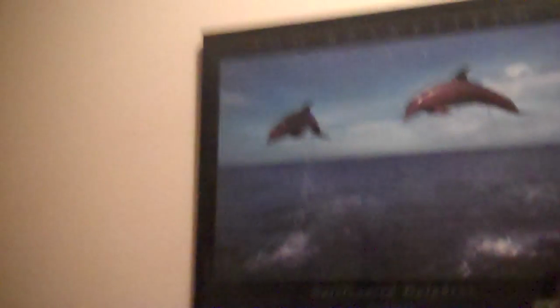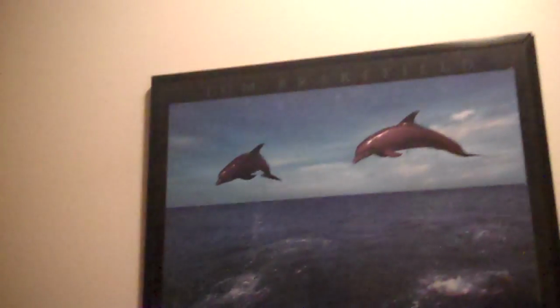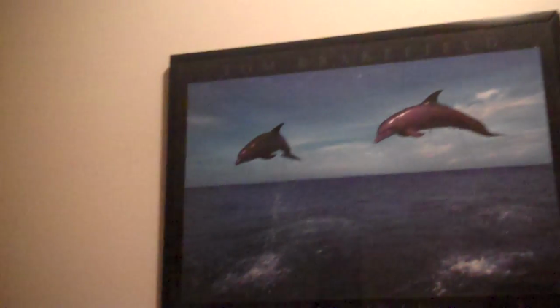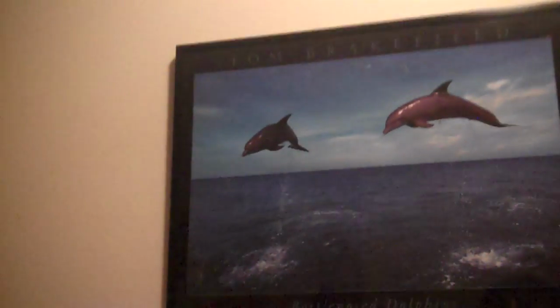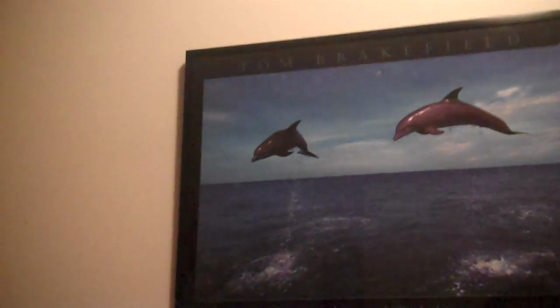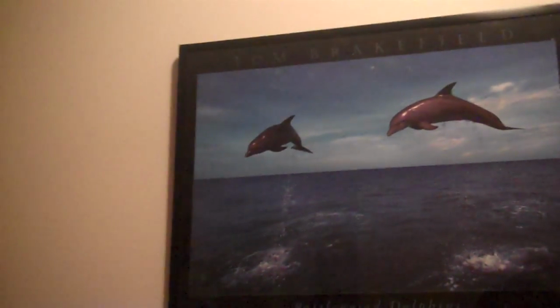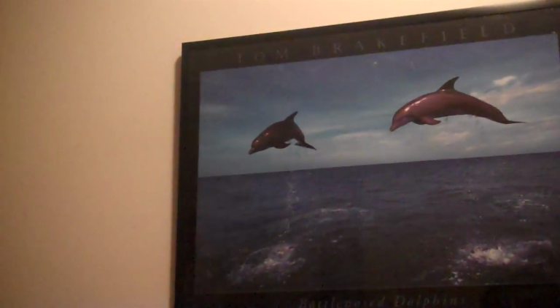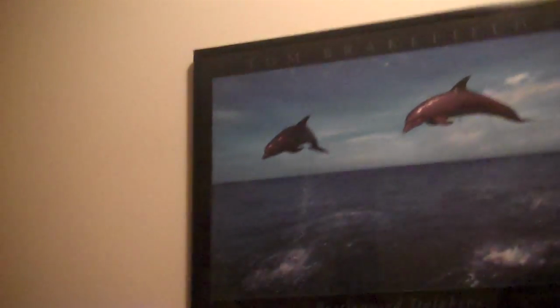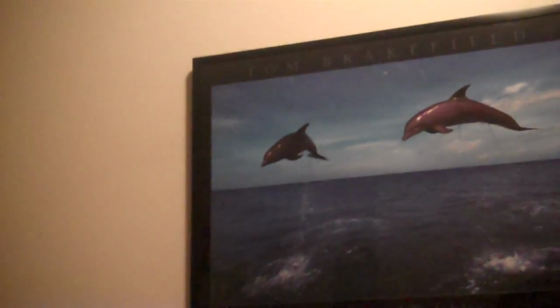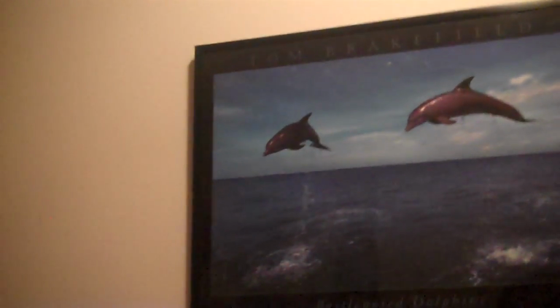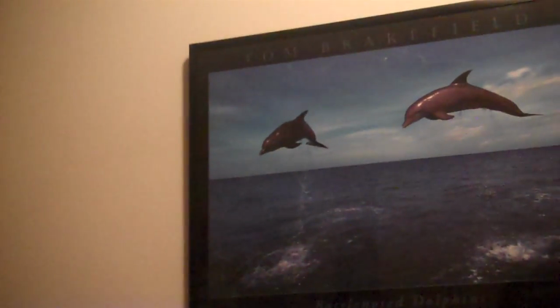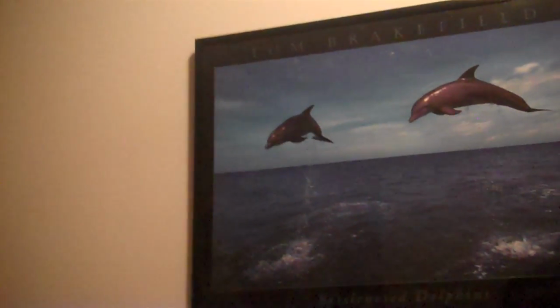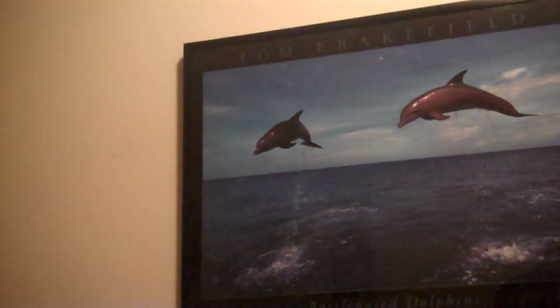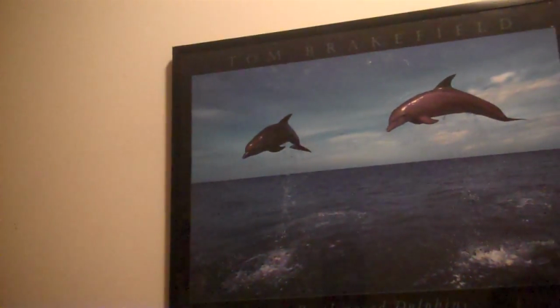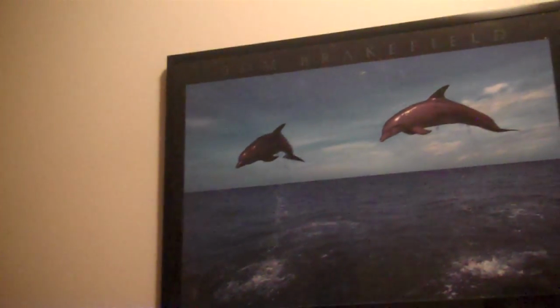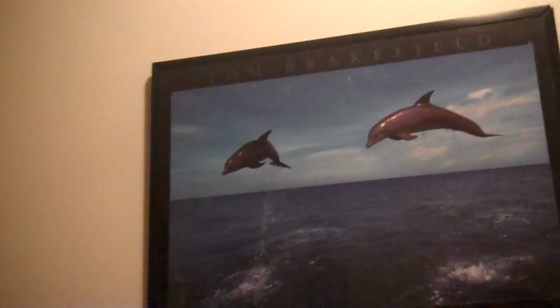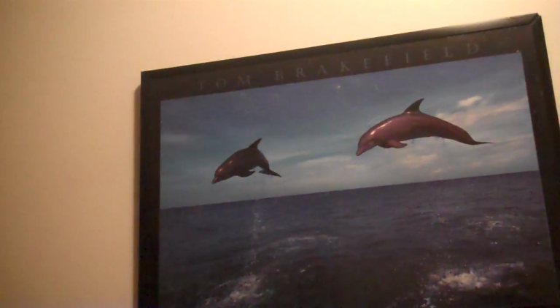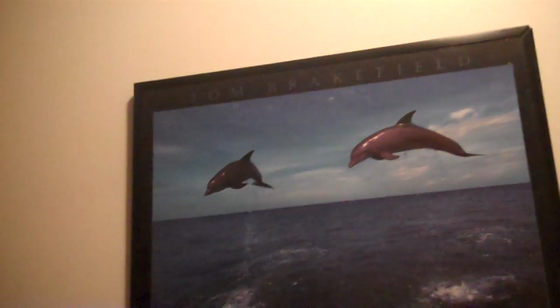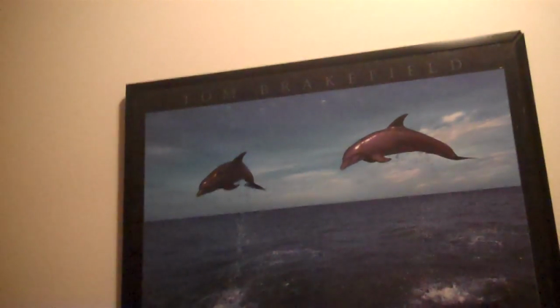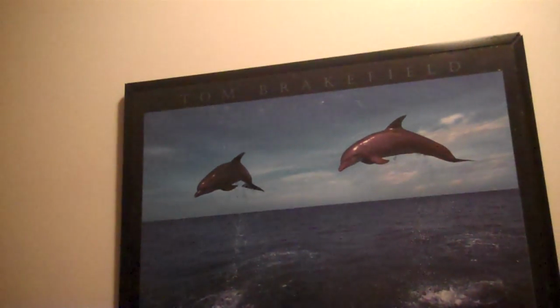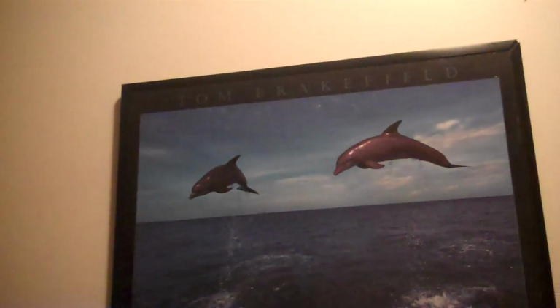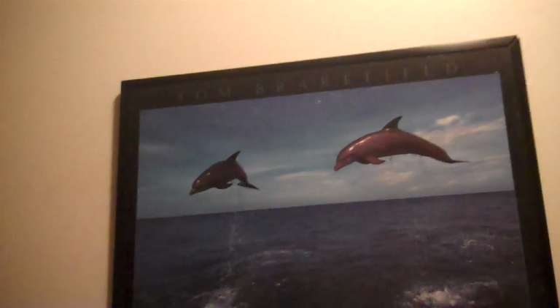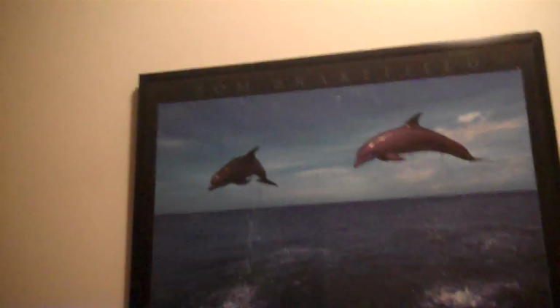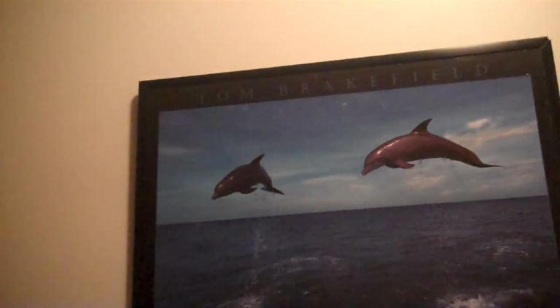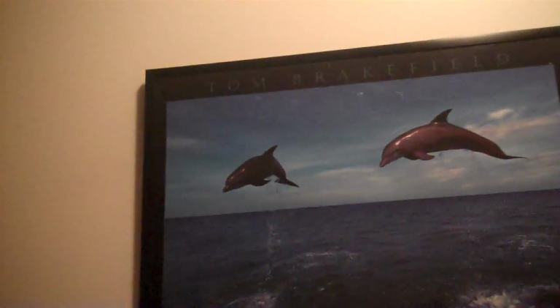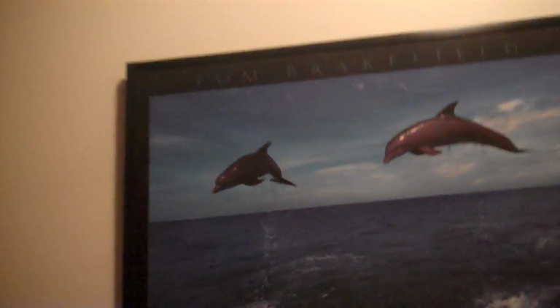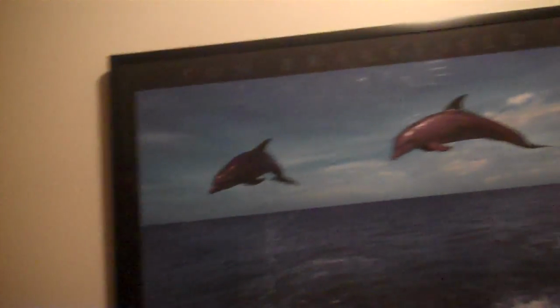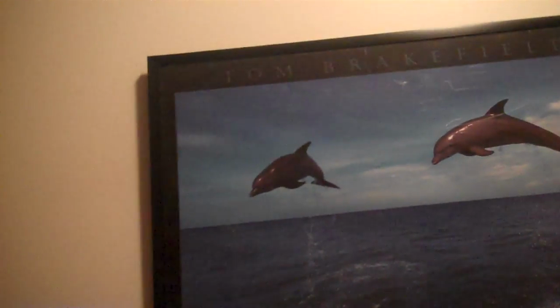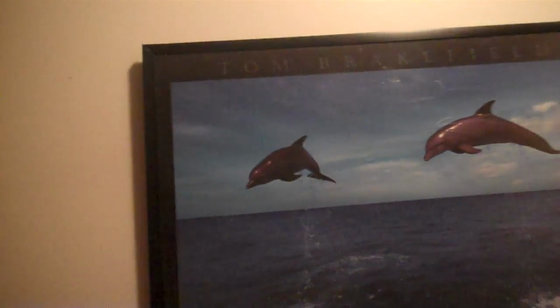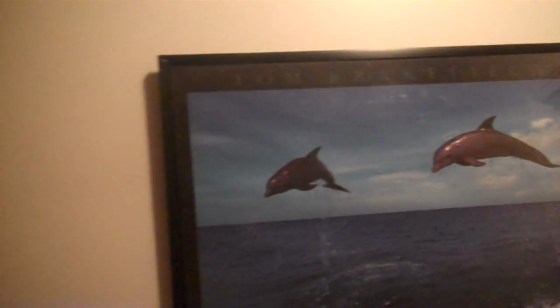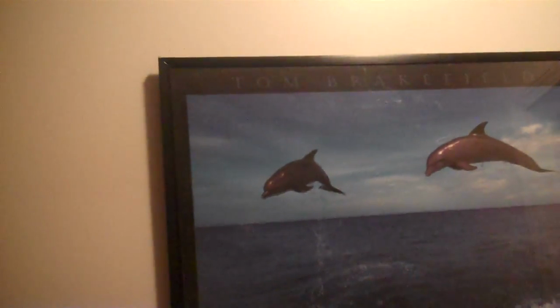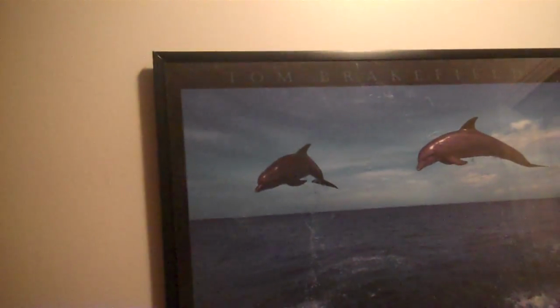Alright guys, welcome to the Ombreon Fan 76 room tour. This is the room tour of my mom's. I'm going to do the room tour of my mom's because it's a little bit bigger.